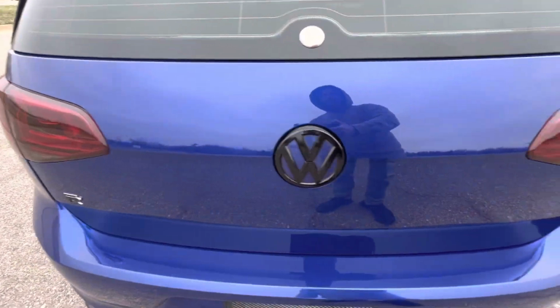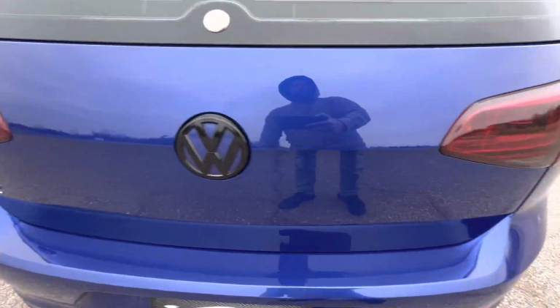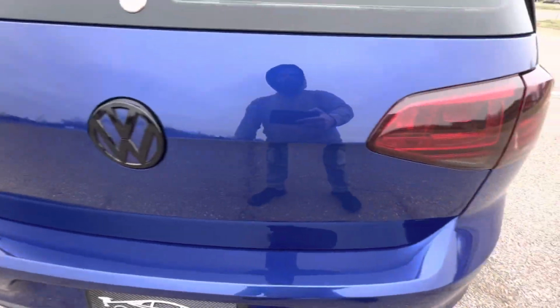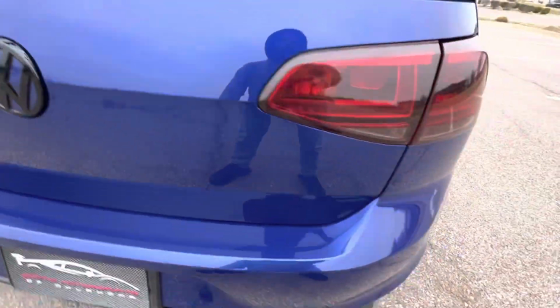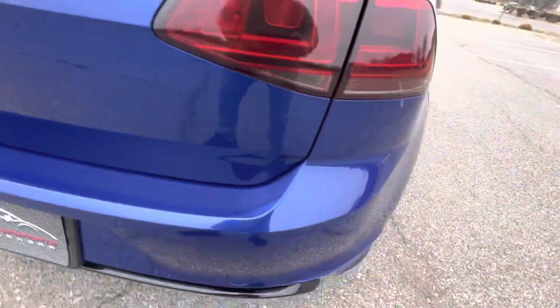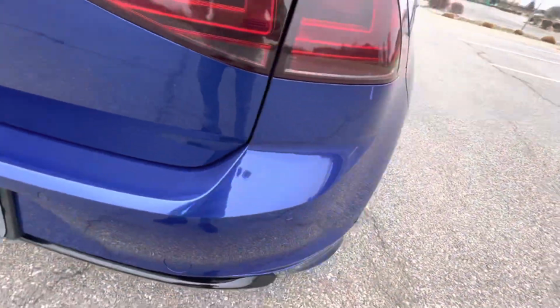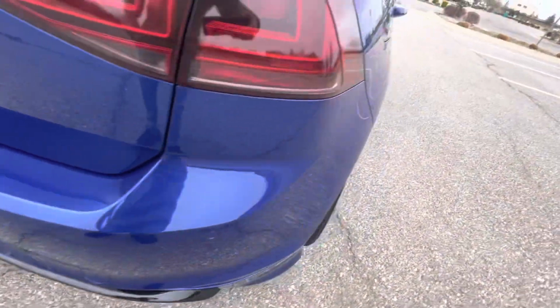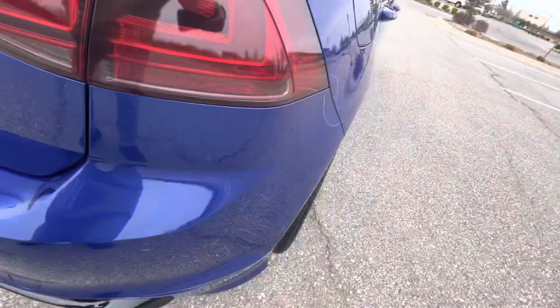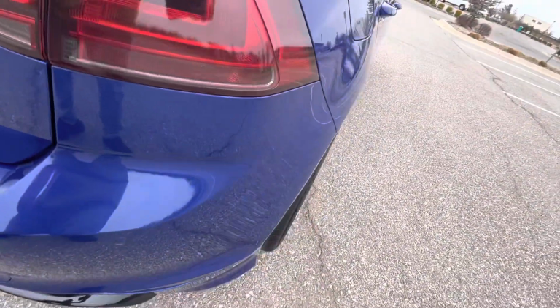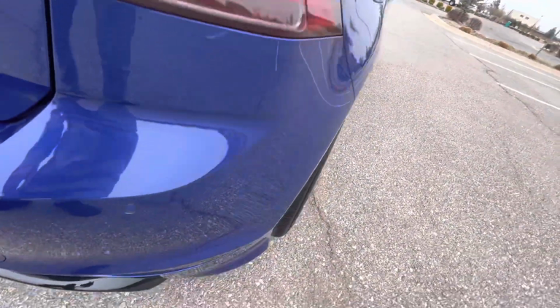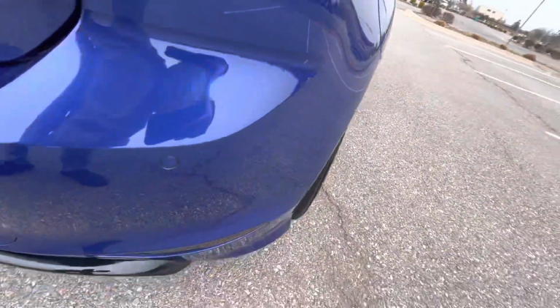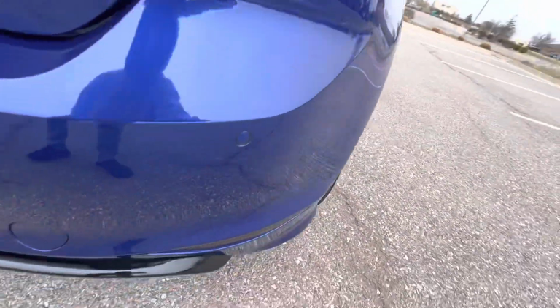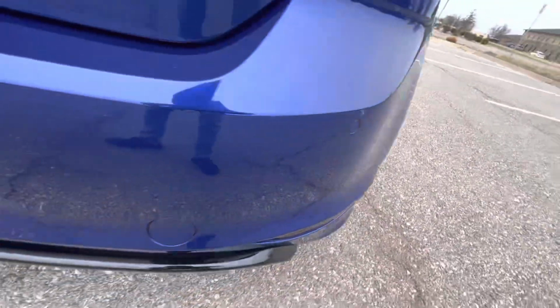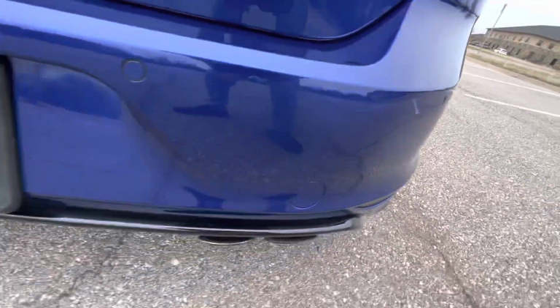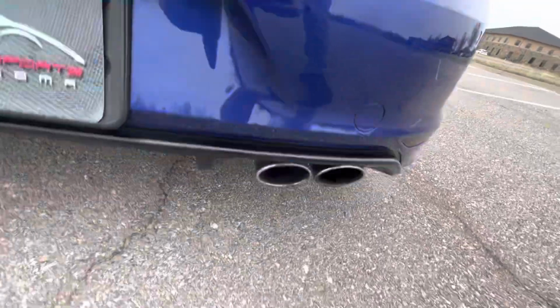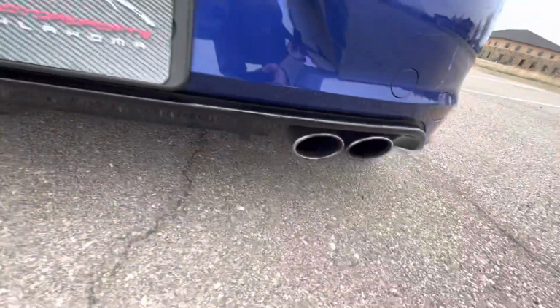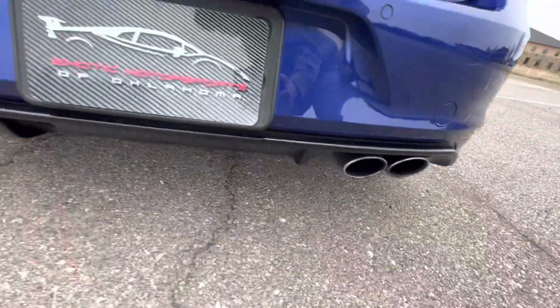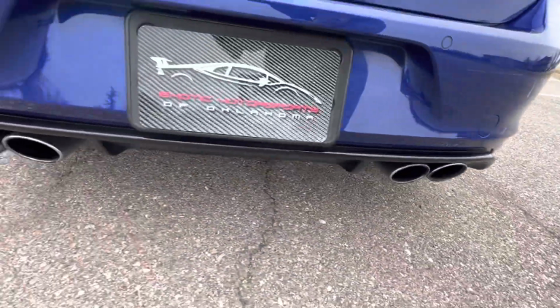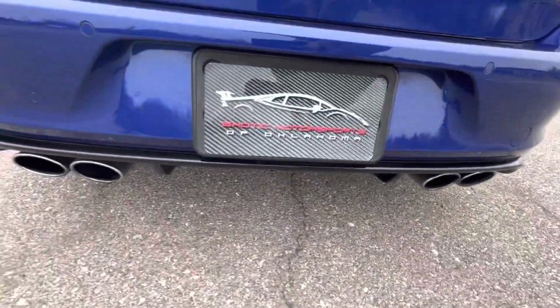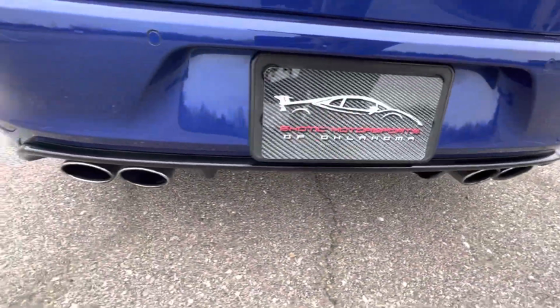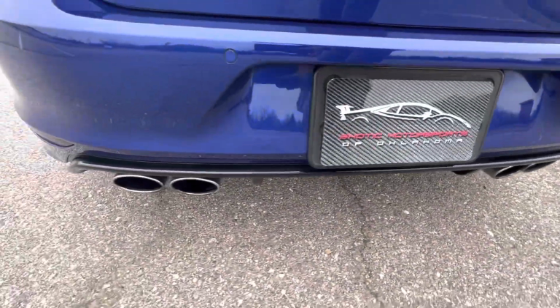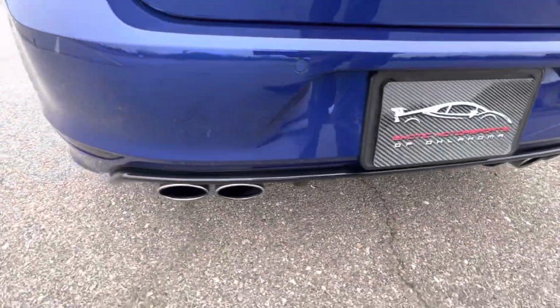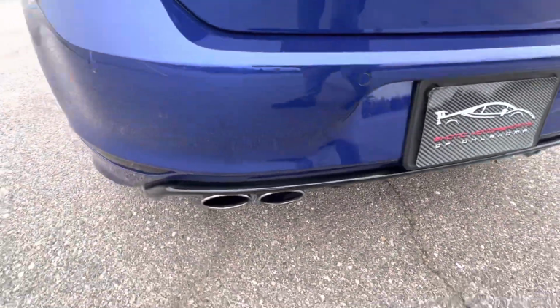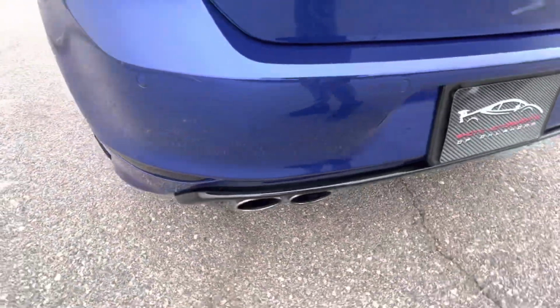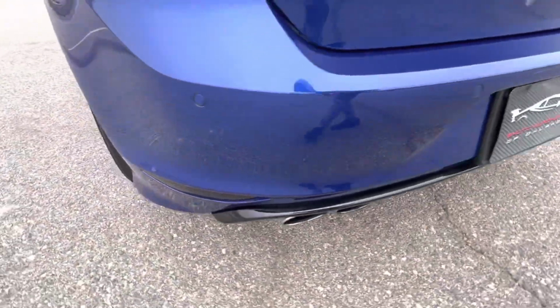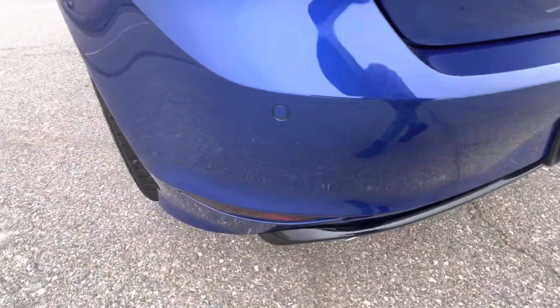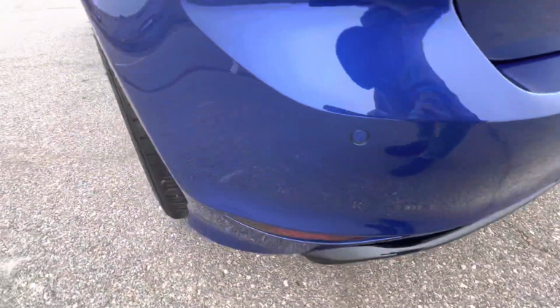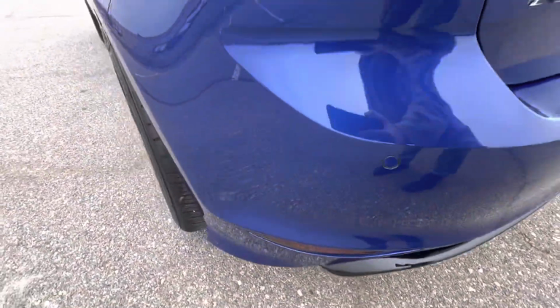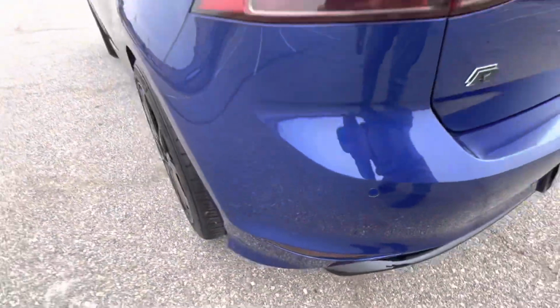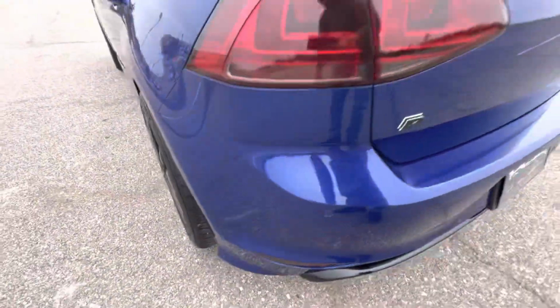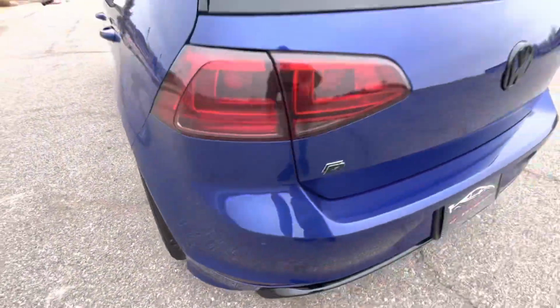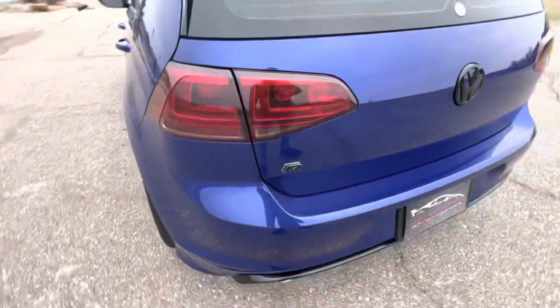The hatch looks phenomenal with no issues. The back bumper looks great. It has a gloss black rear diffuser and quad exit exhaust.